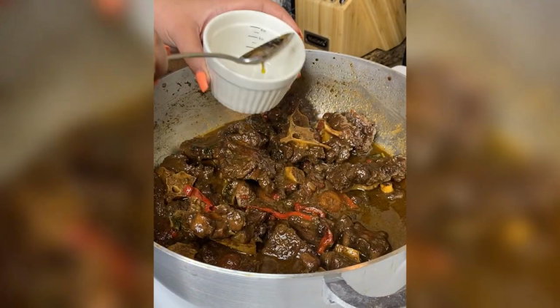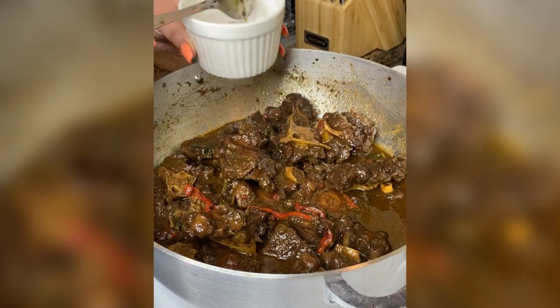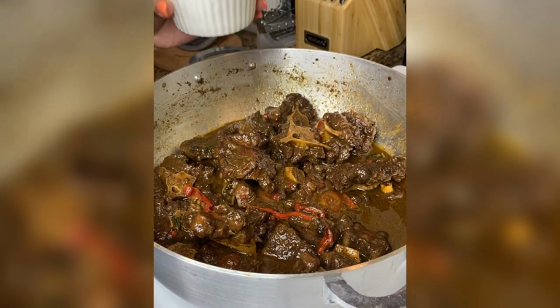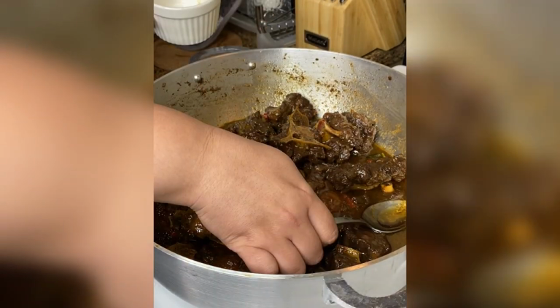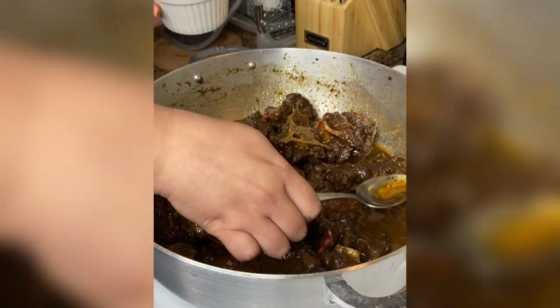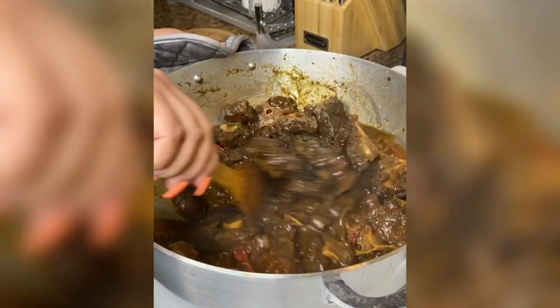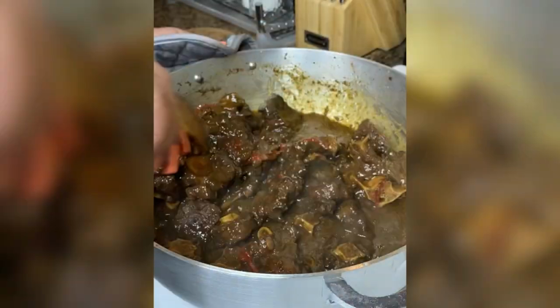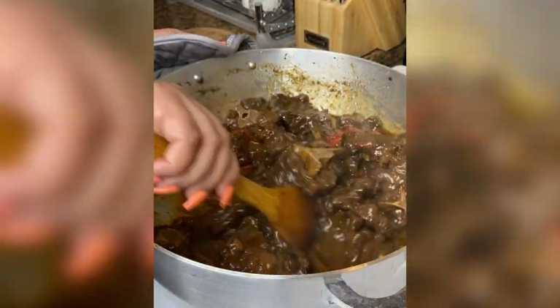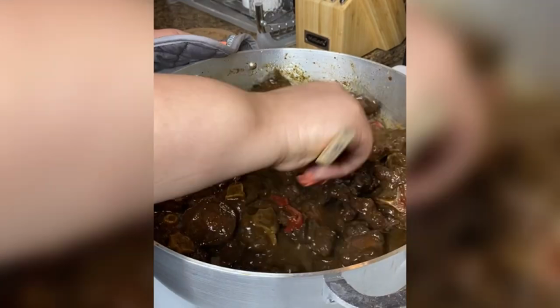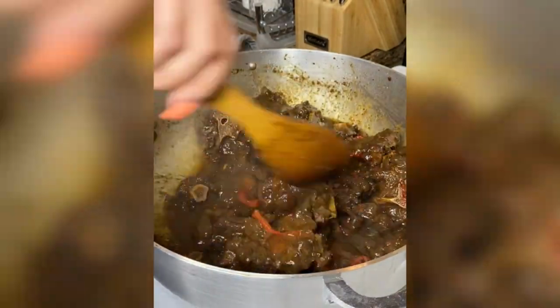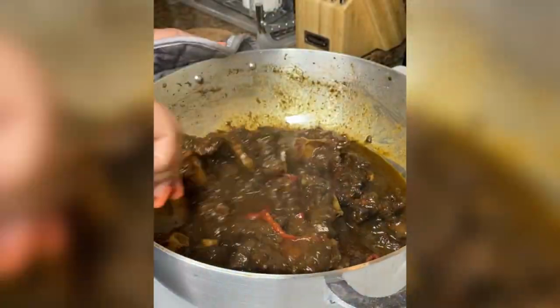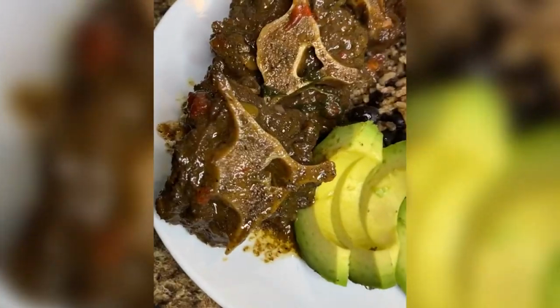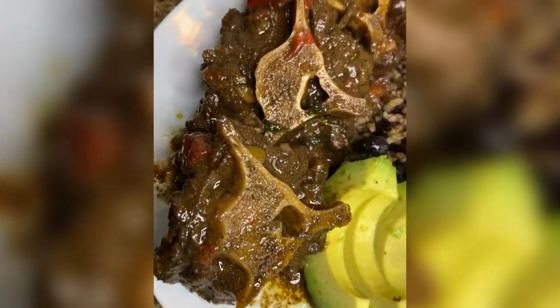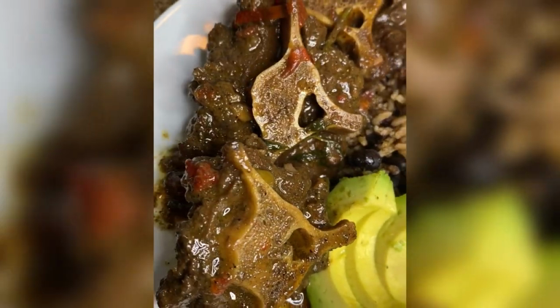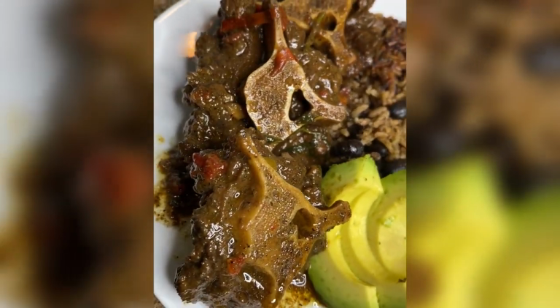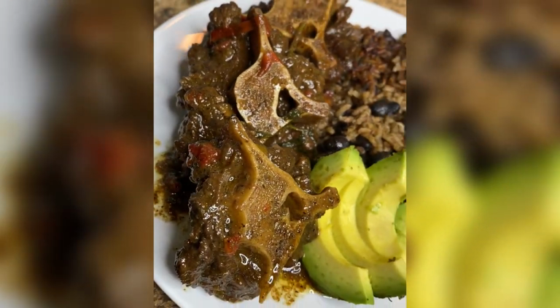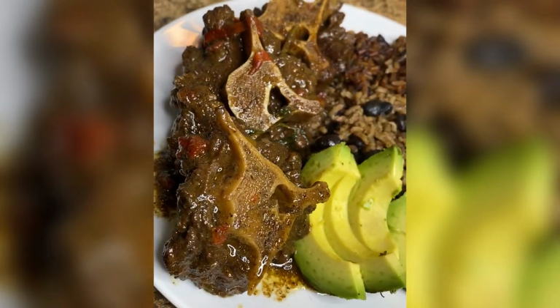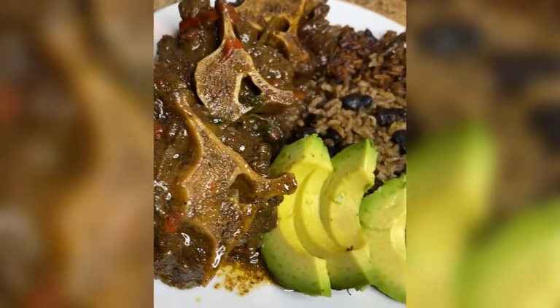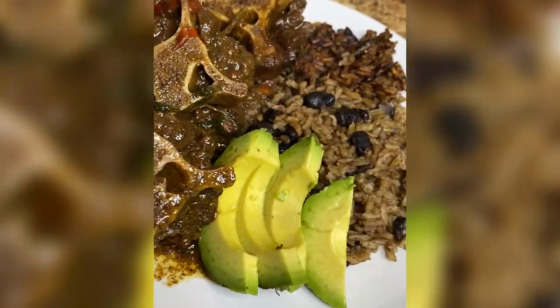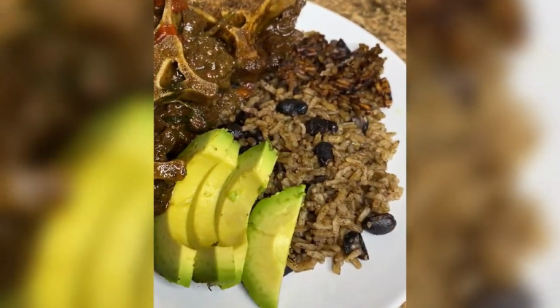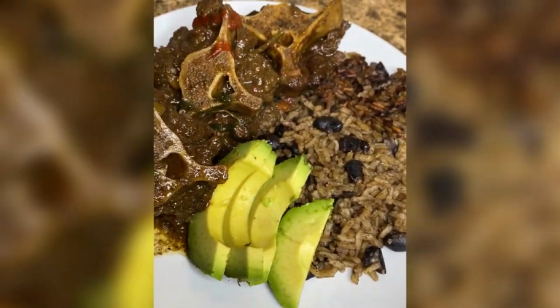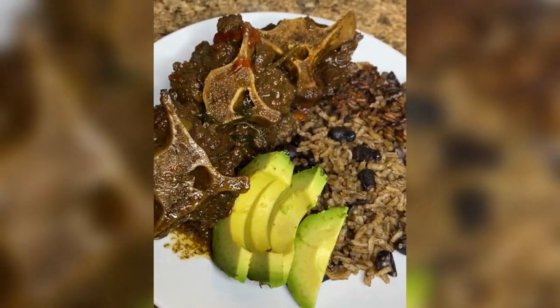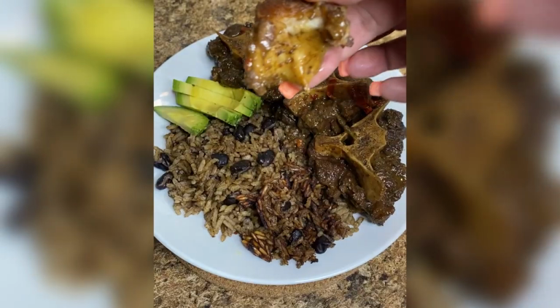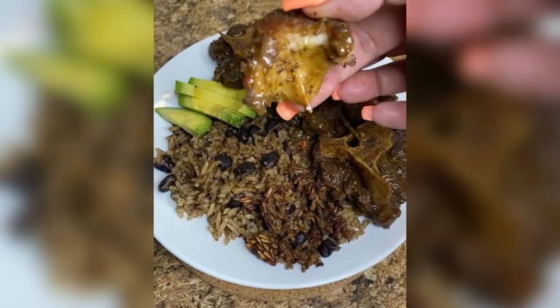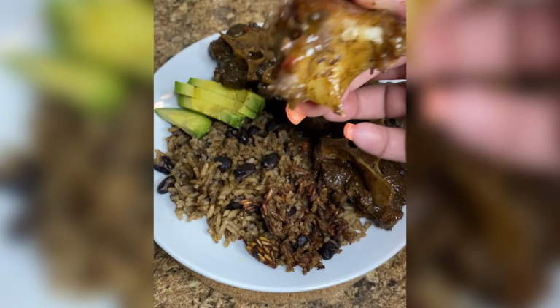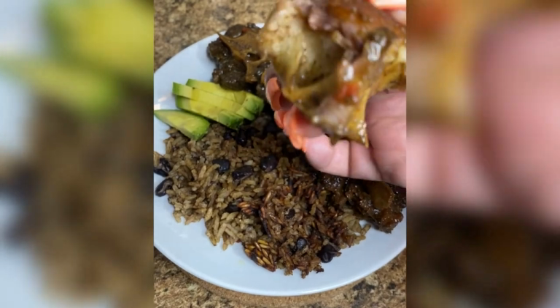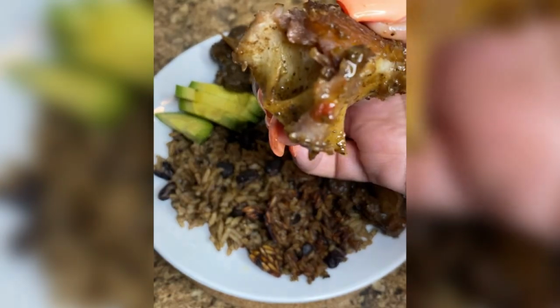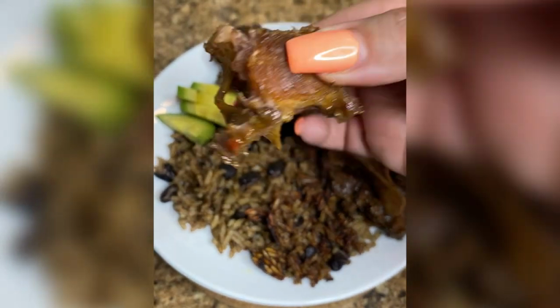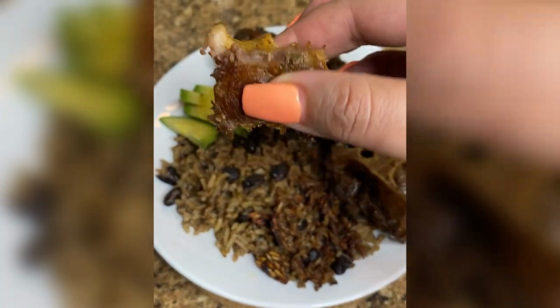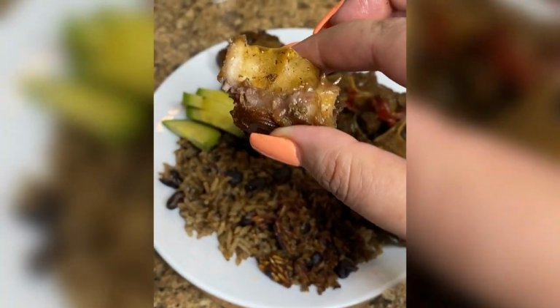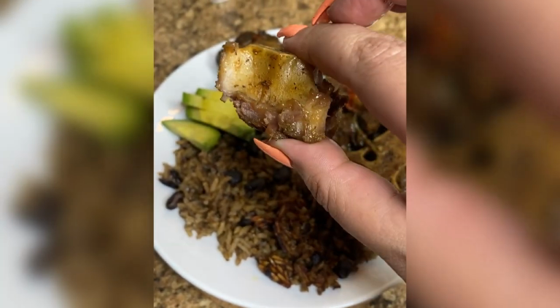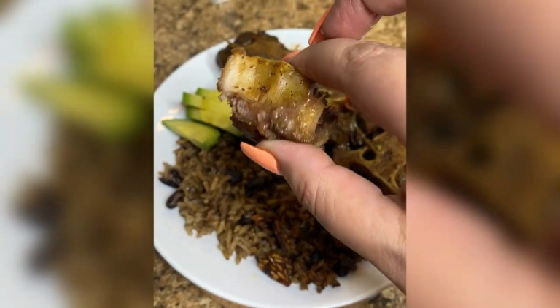Our rabo is done, cousin! I served my rabo with moro de habichuela negra and un aguacatico. That pot of oxtails was gone in 60 seconds. Enjoy!